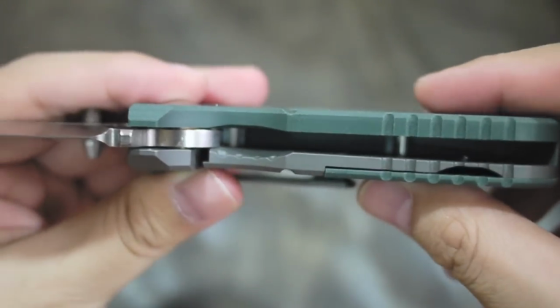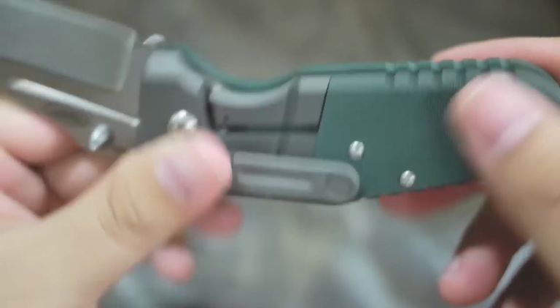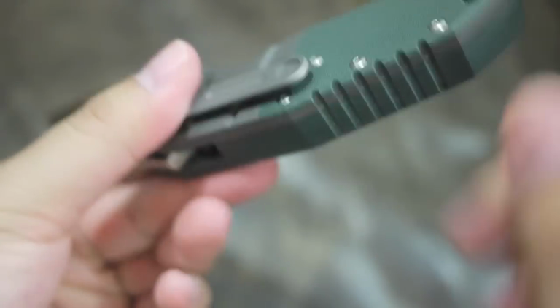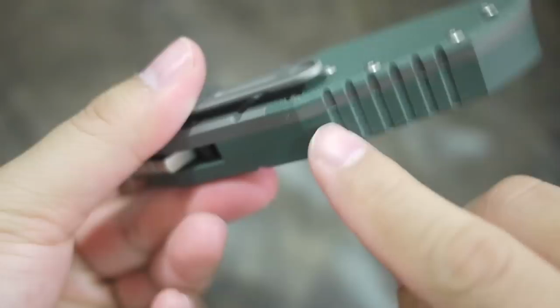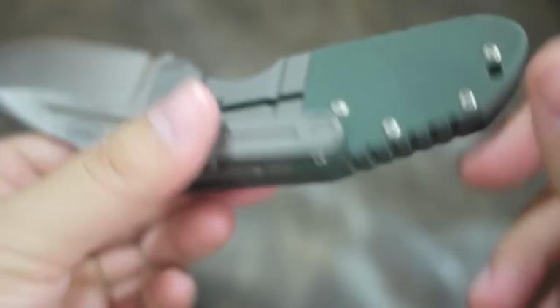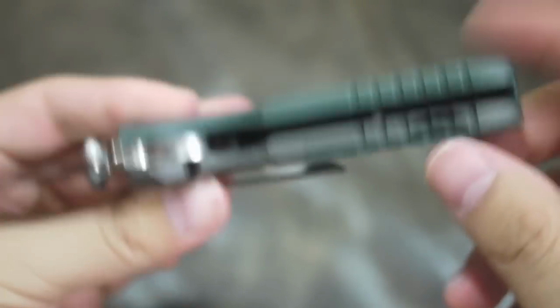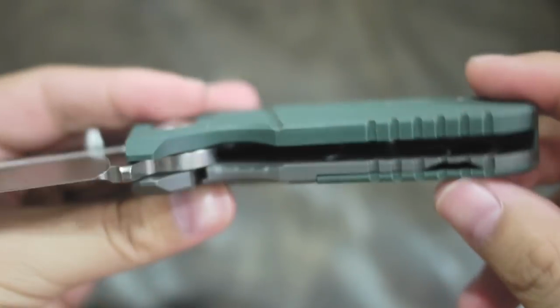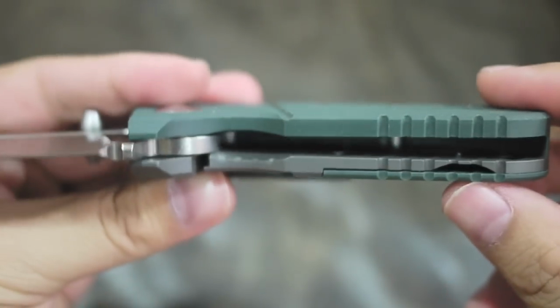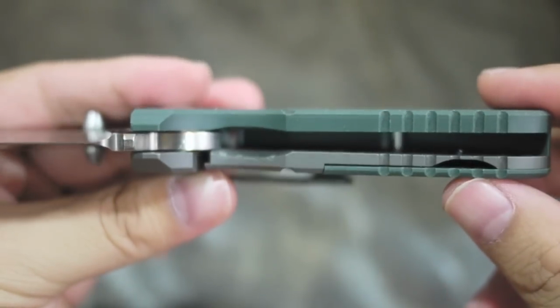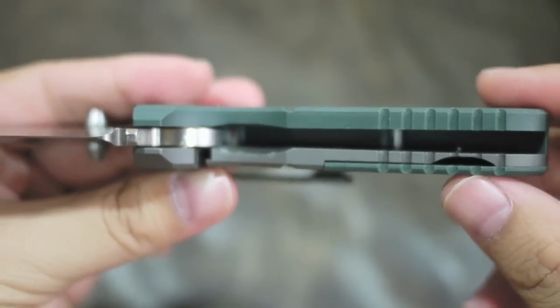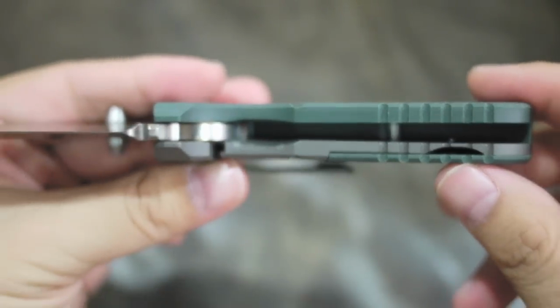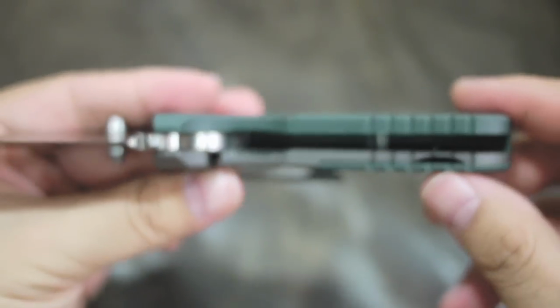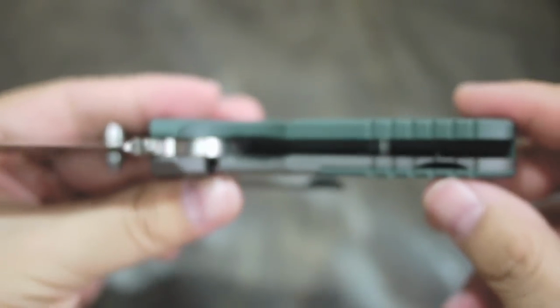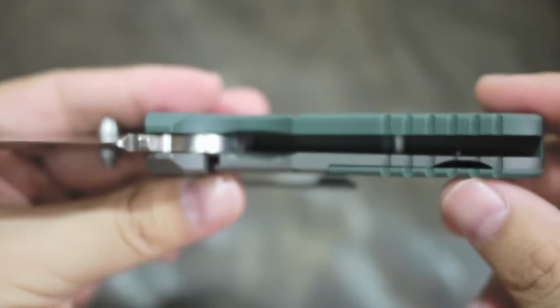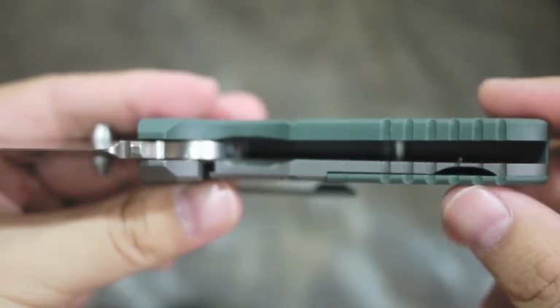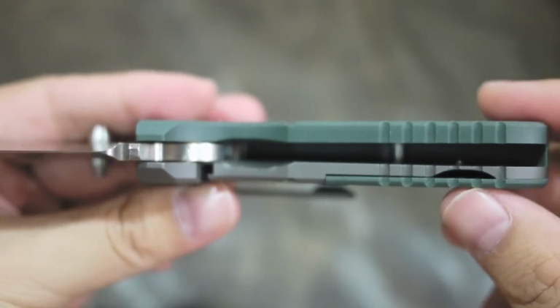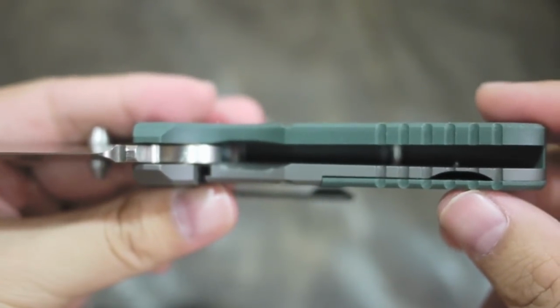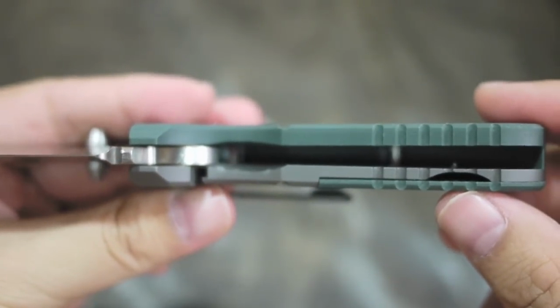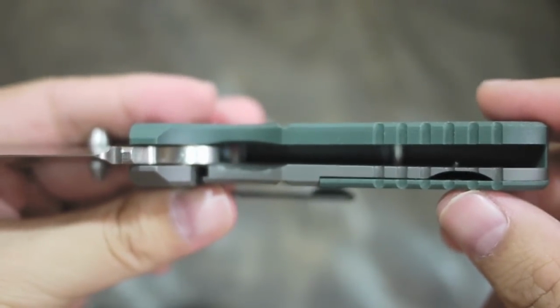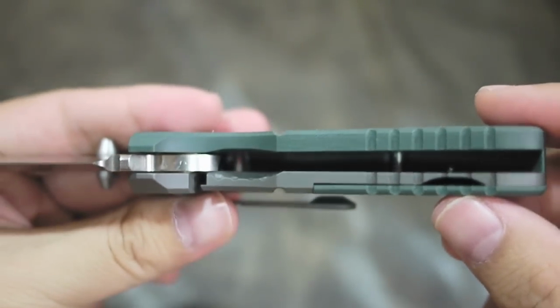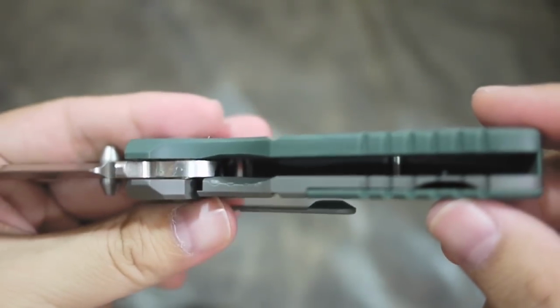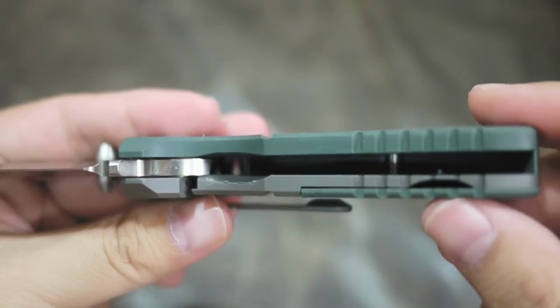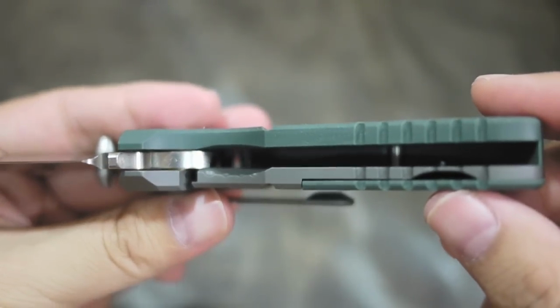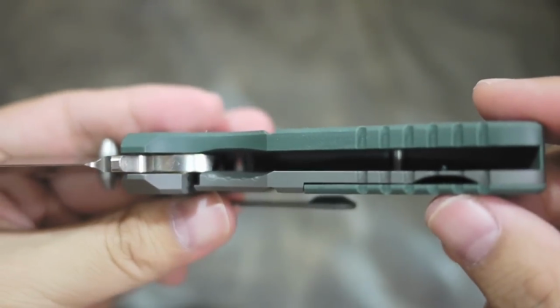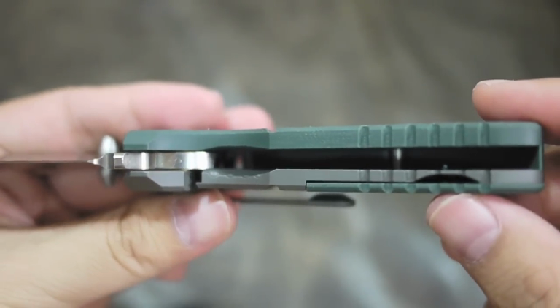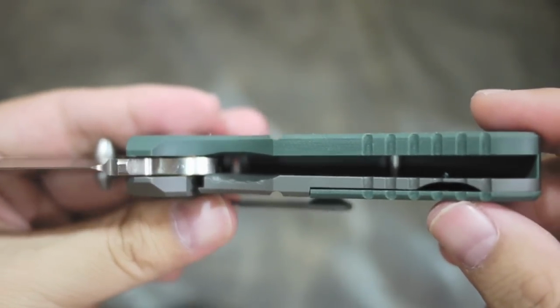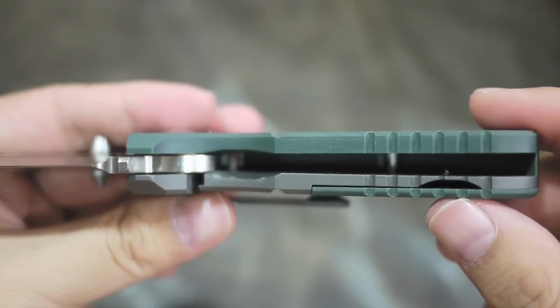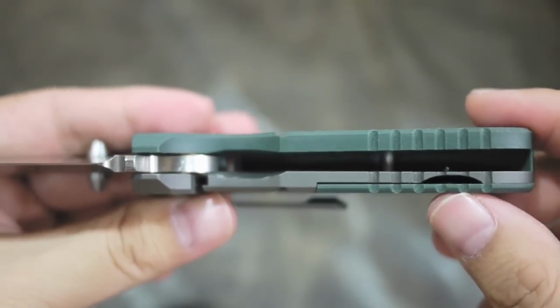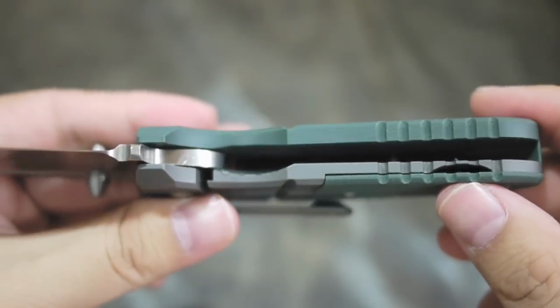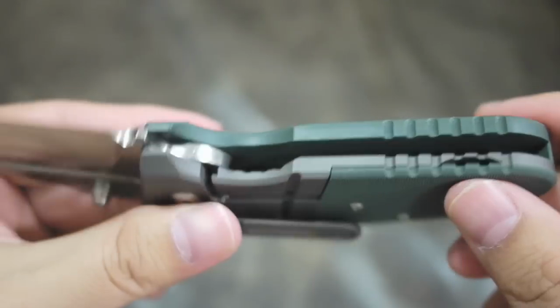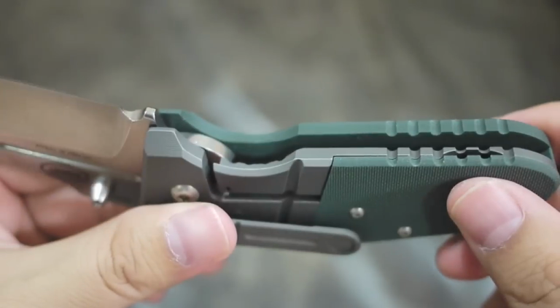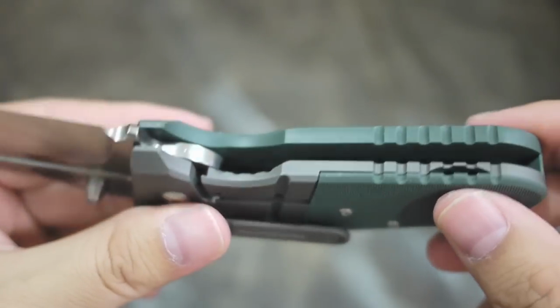The design is not fully enclosed, so if you get dirt in there, you'll have a tough time cleaning it up.